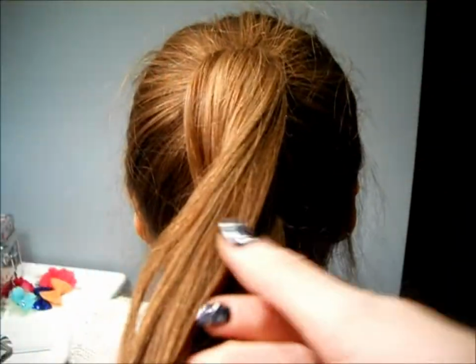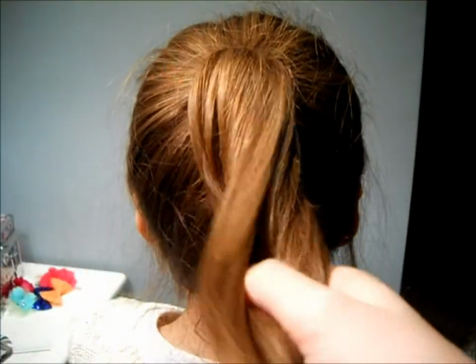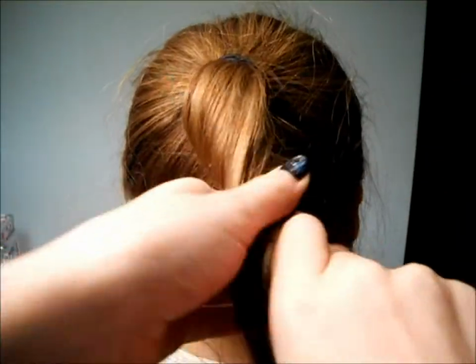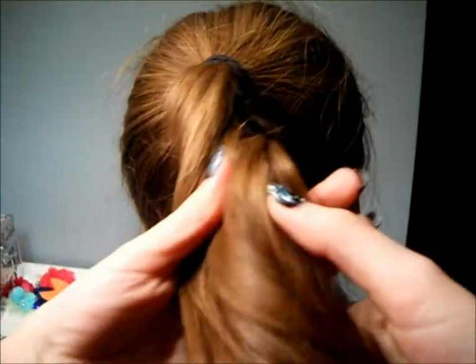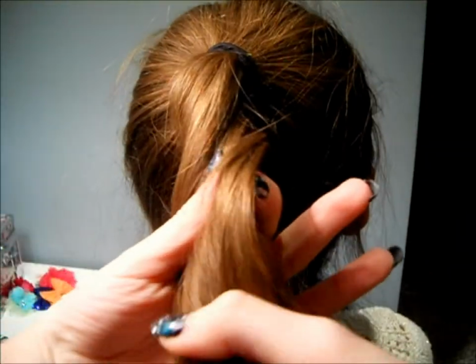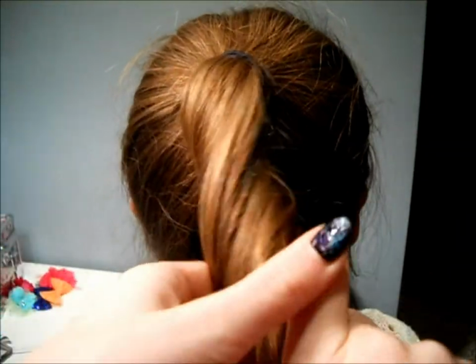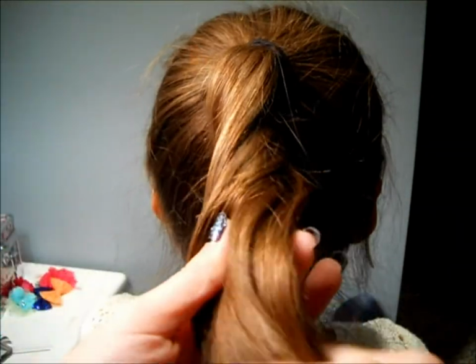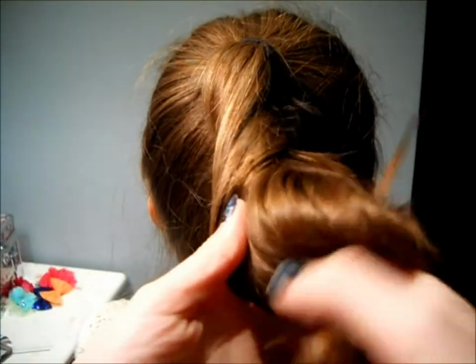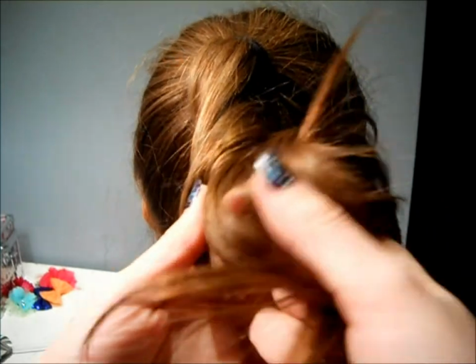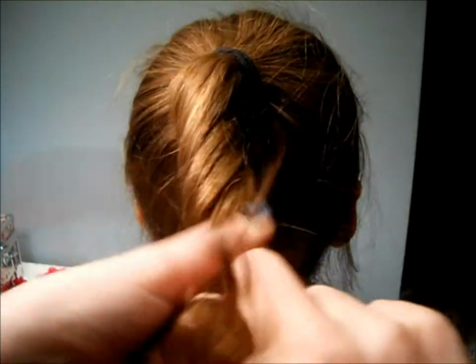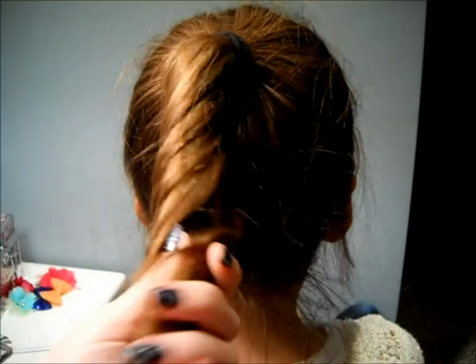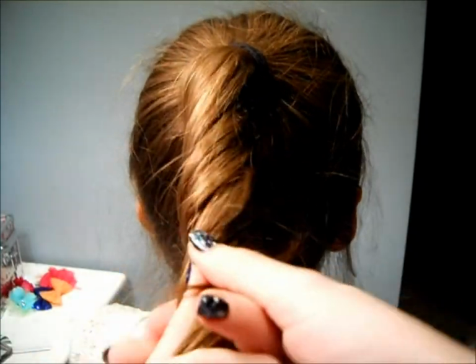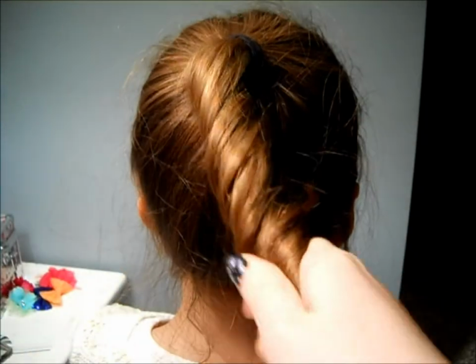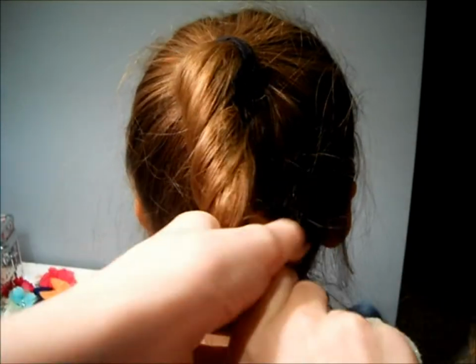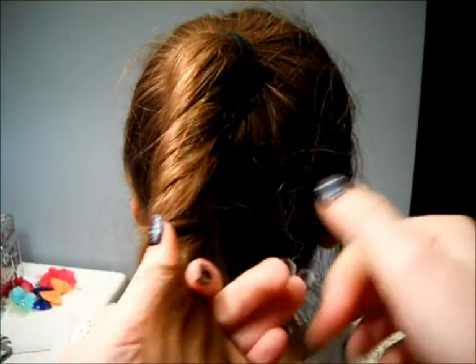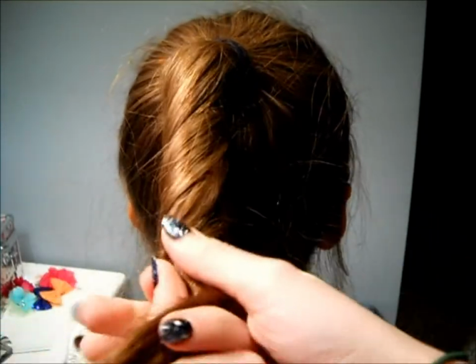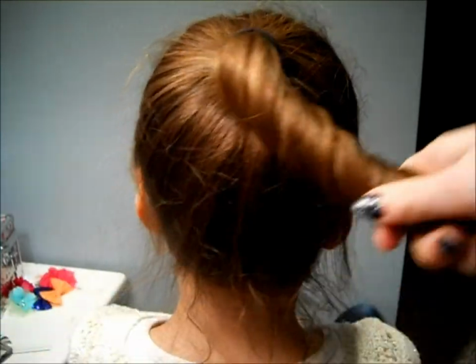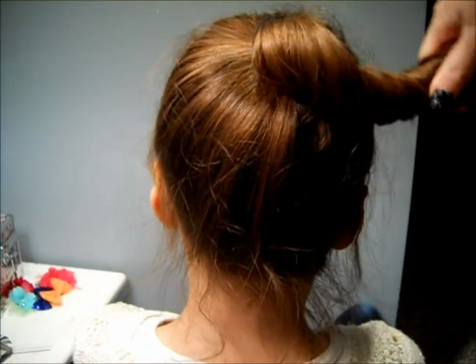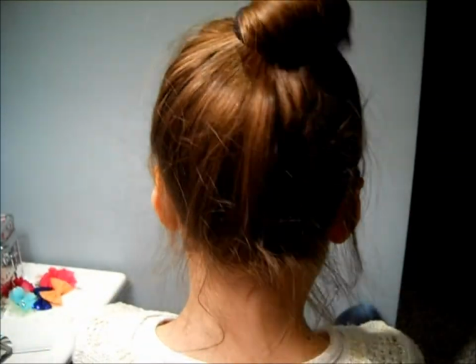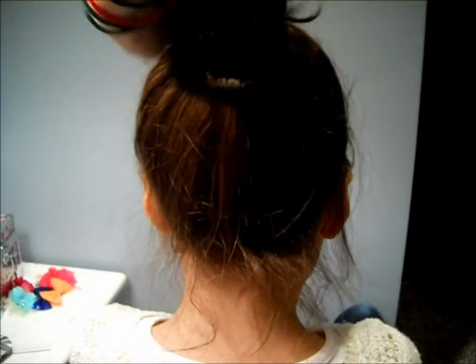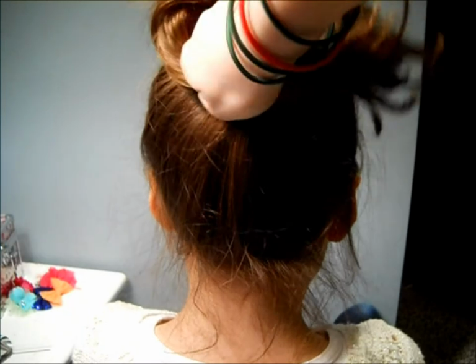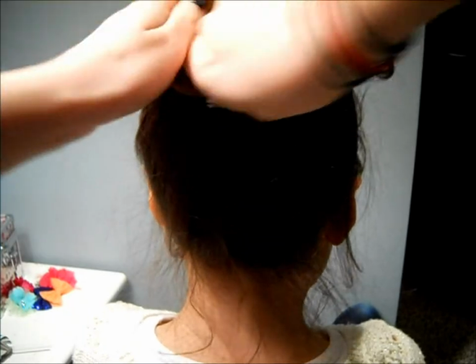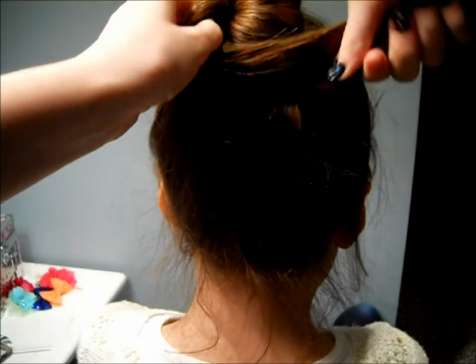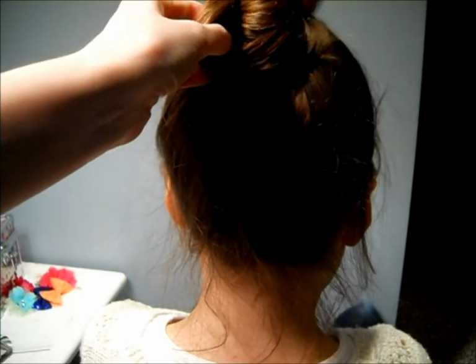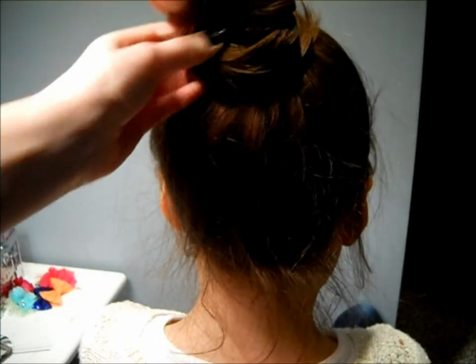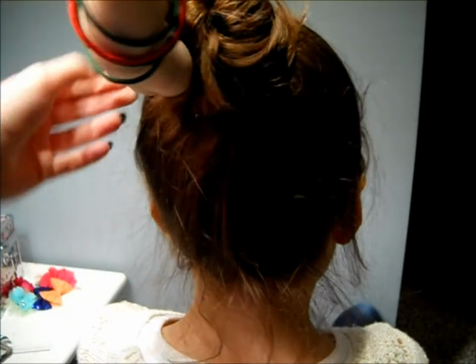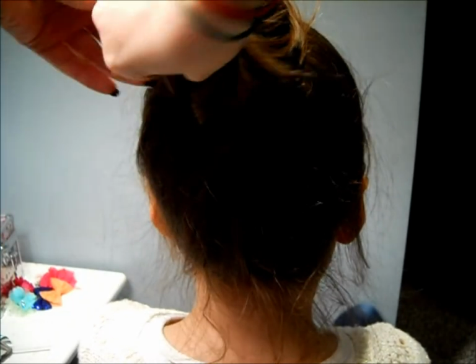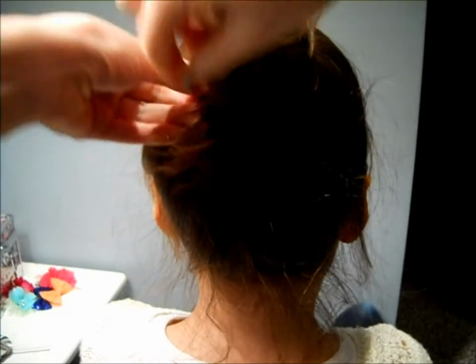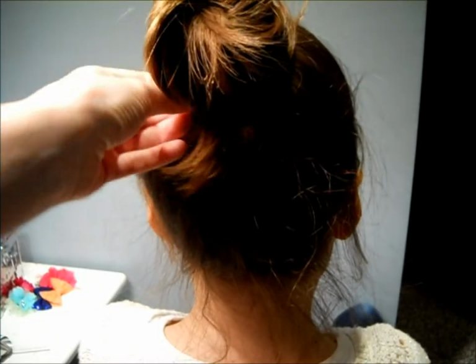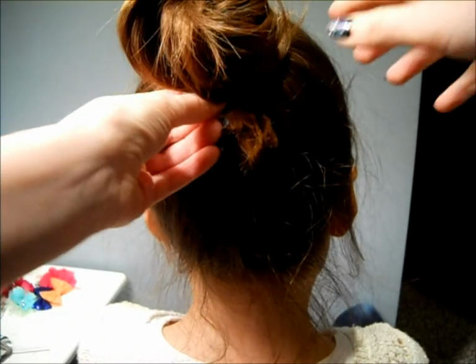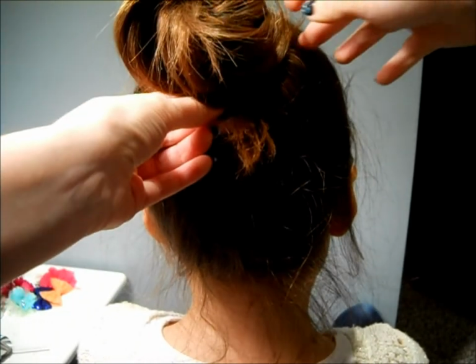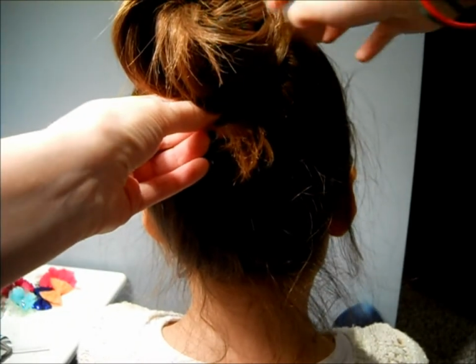Then grab all your hair and twist it. It does not matter which way you twist it. Make sure to twist fairly tightly because if you have any layers, we don't want the layers poking out. This will also control the flyaways. Then wrap your hair into a bun shape.